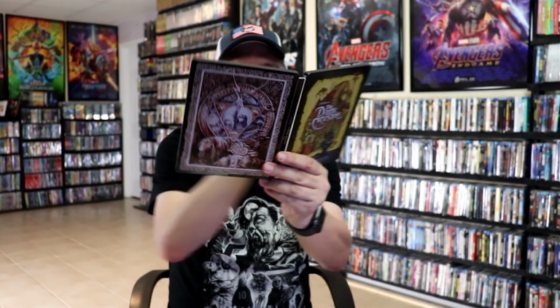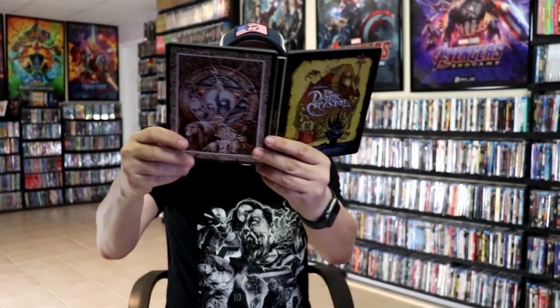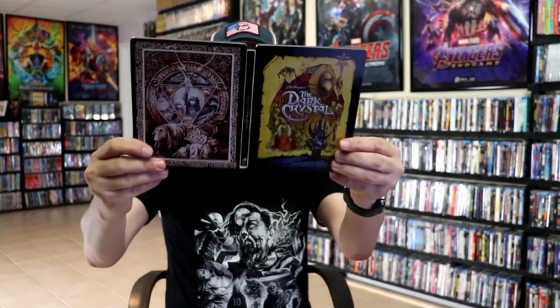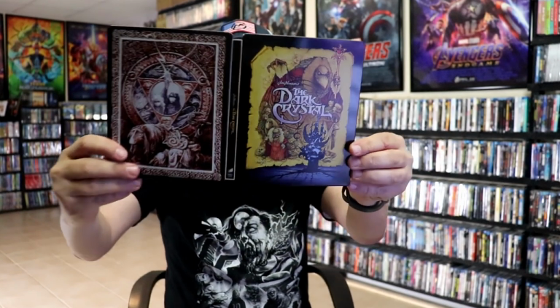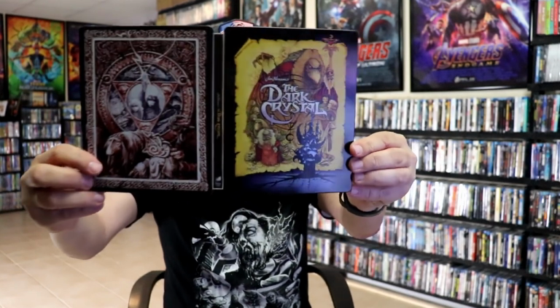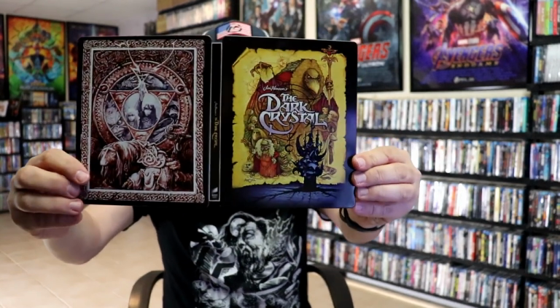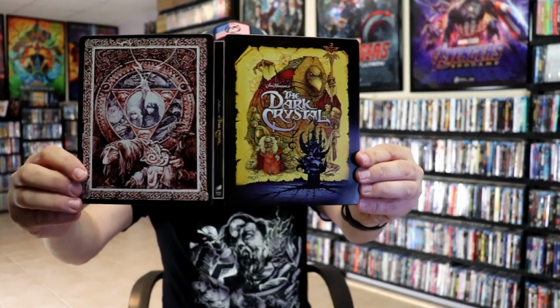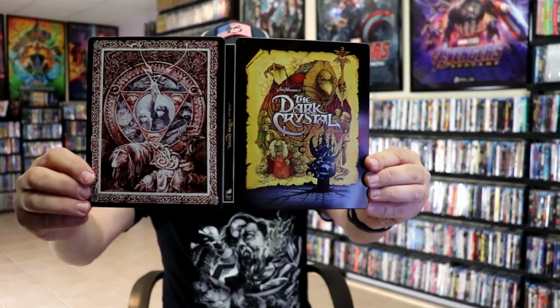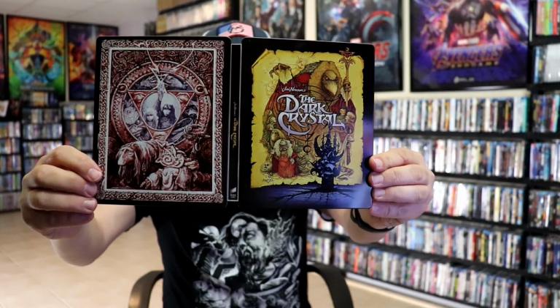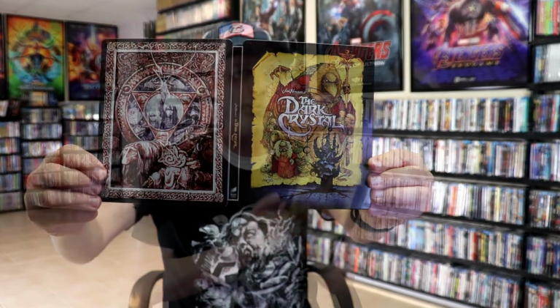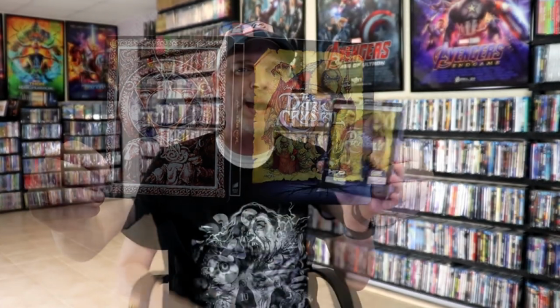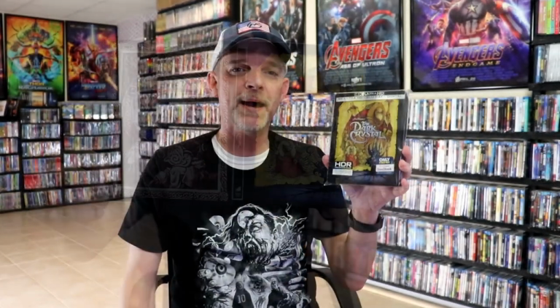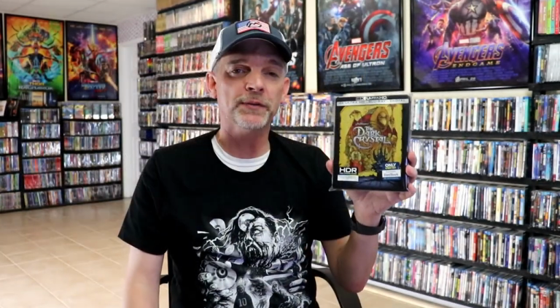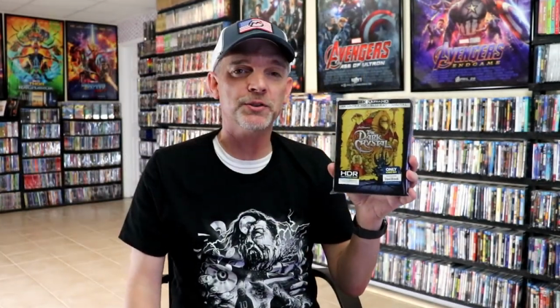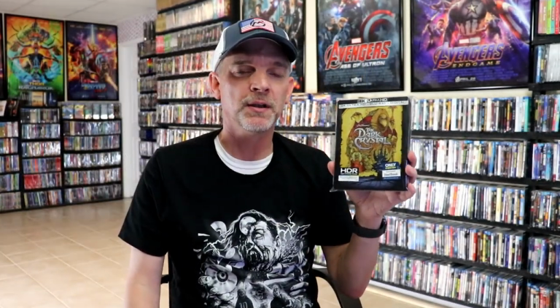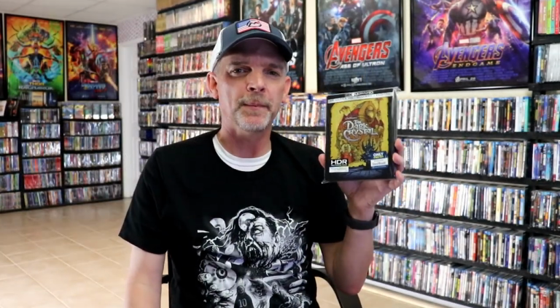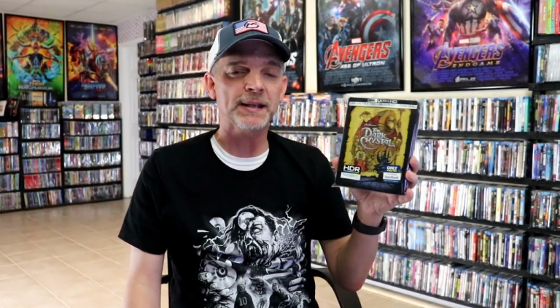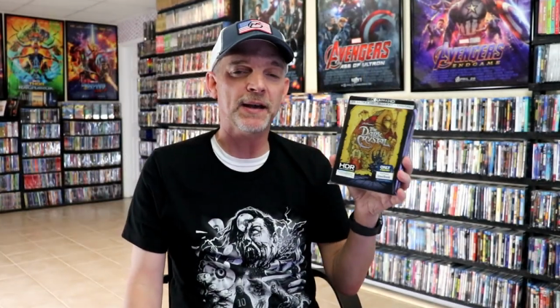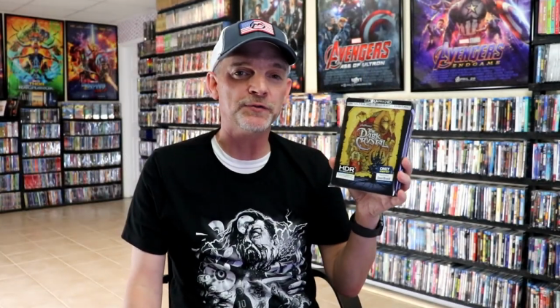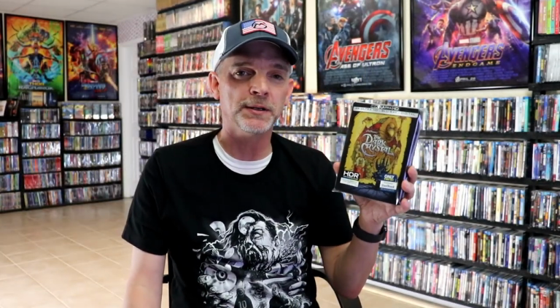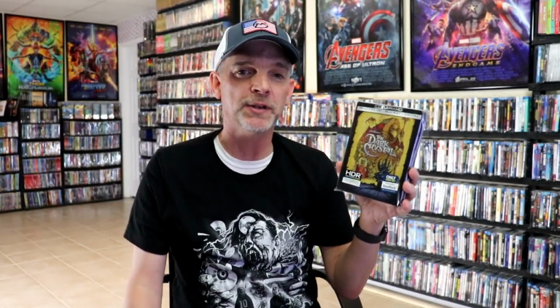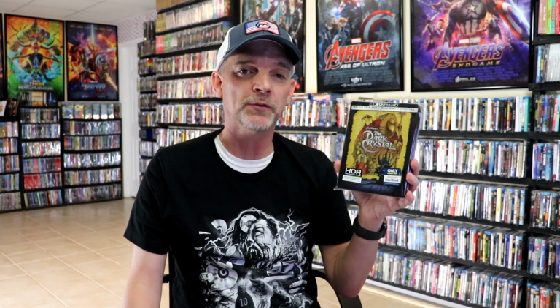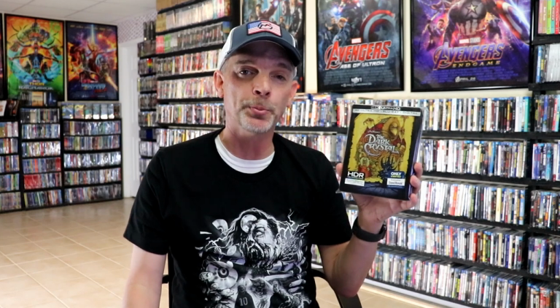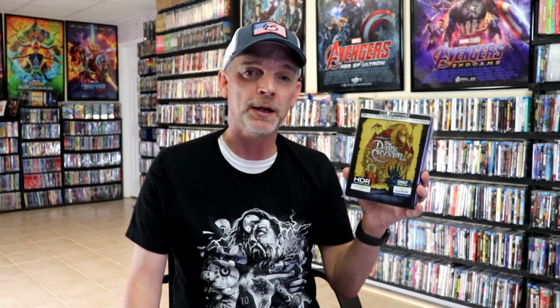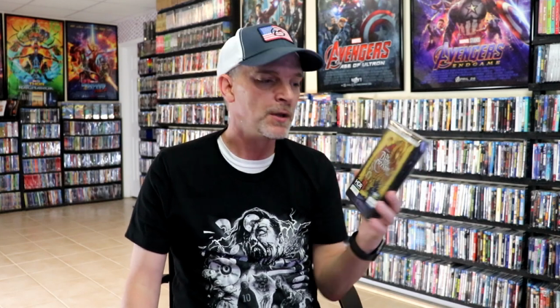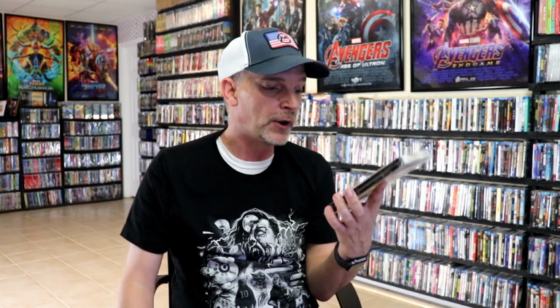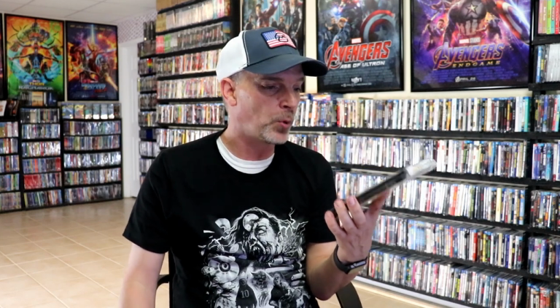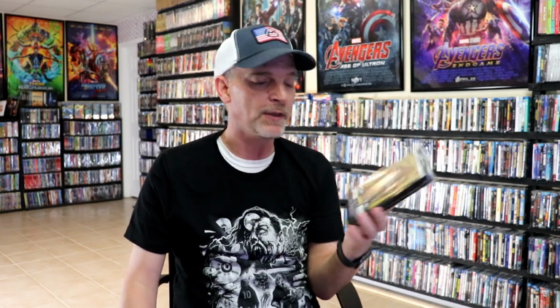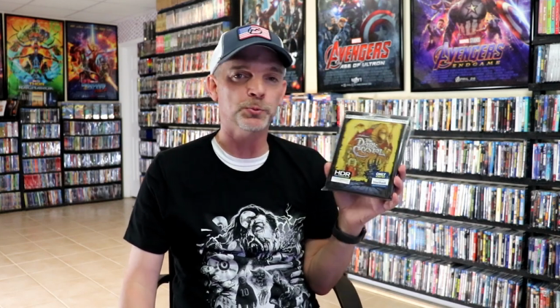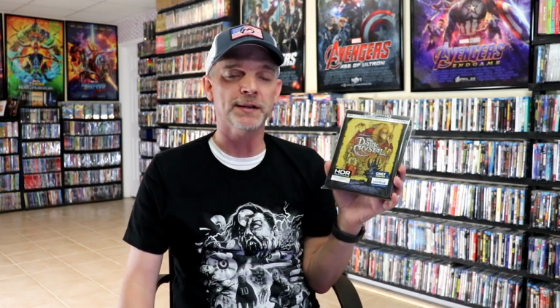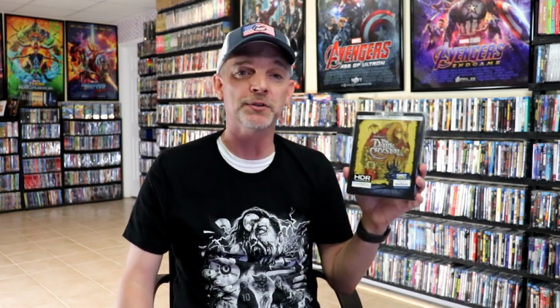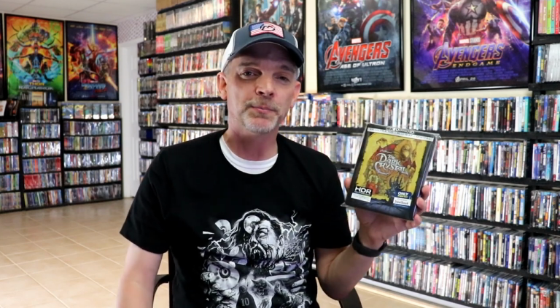Very nice — a beautiful looking Steelbook. I'm really happy to have this one in the collection. Like I said, I've had this for many years and never did get around to opening it up, so very fortunate that this was not damaged.